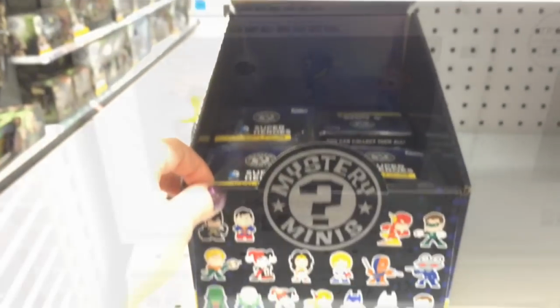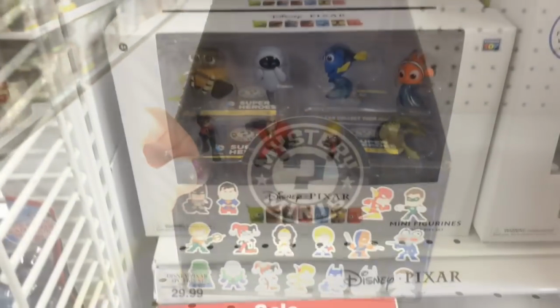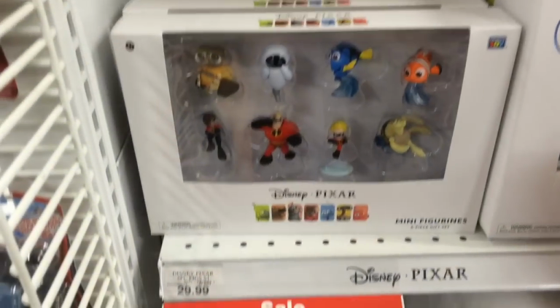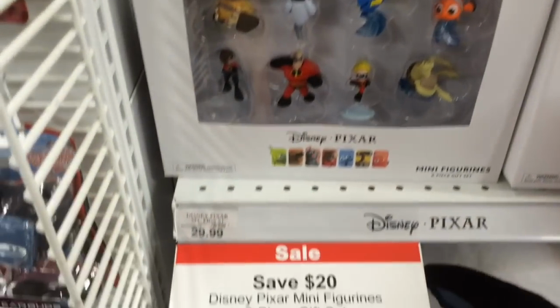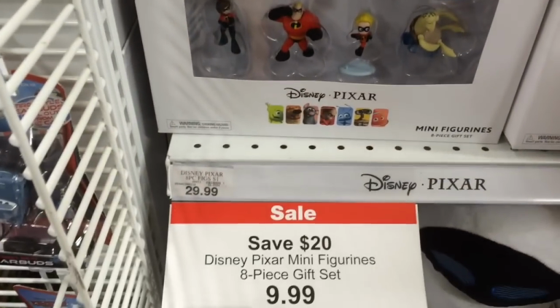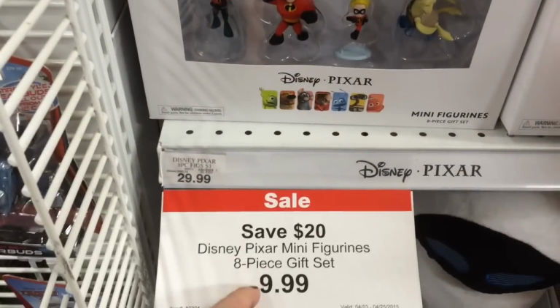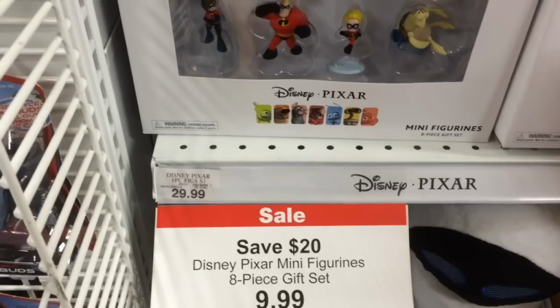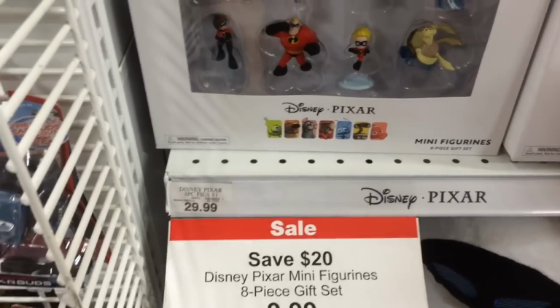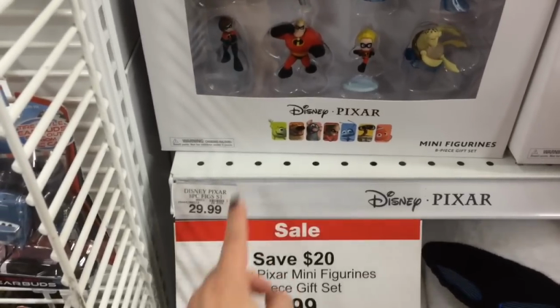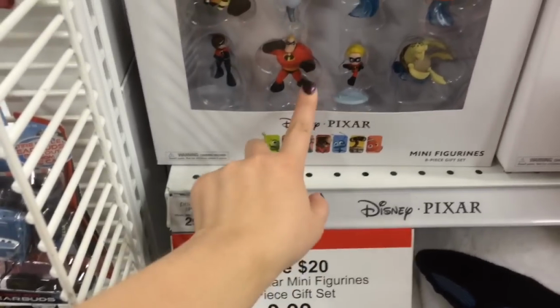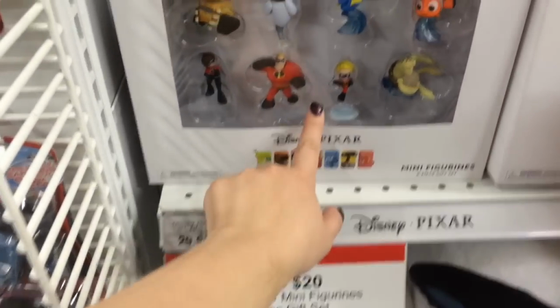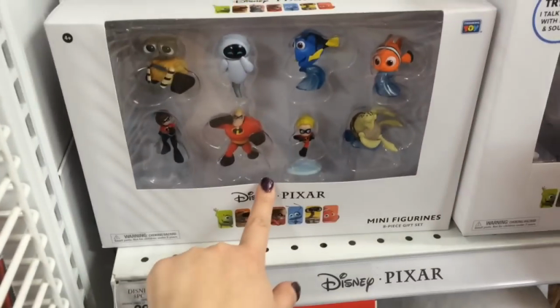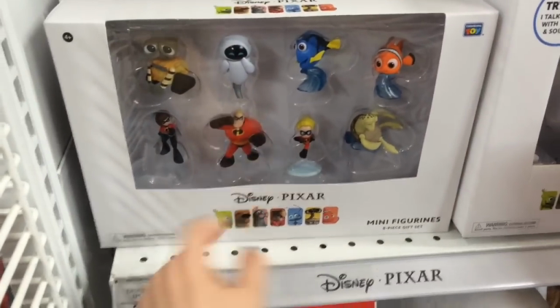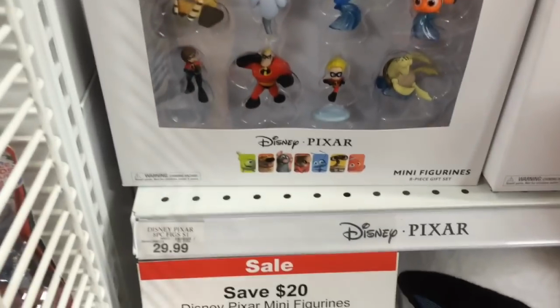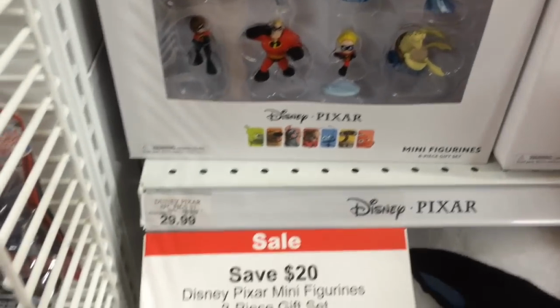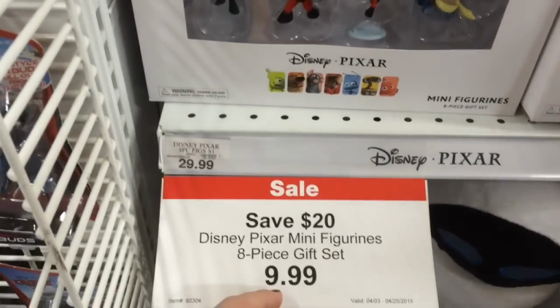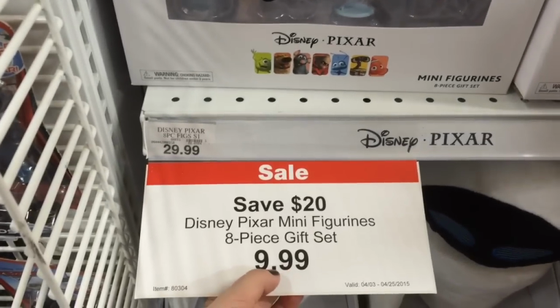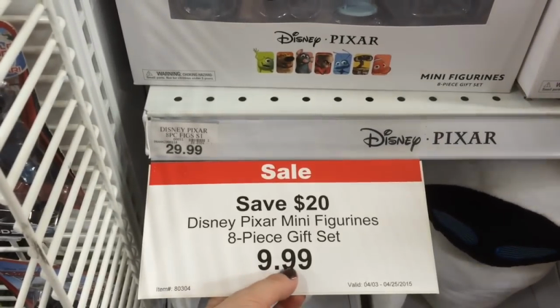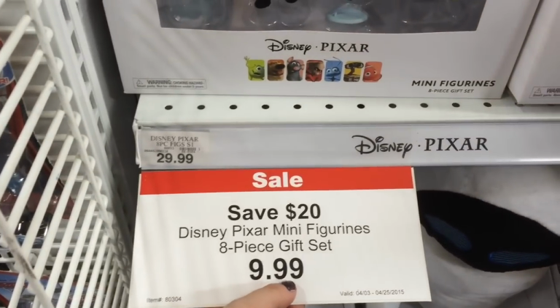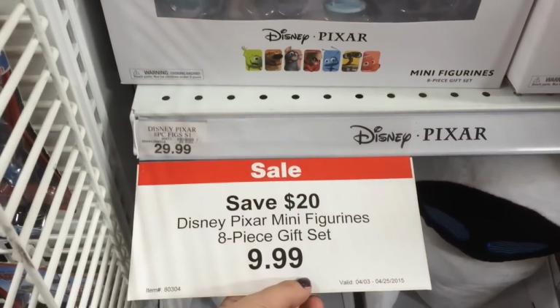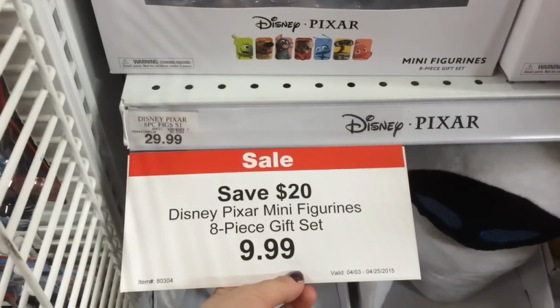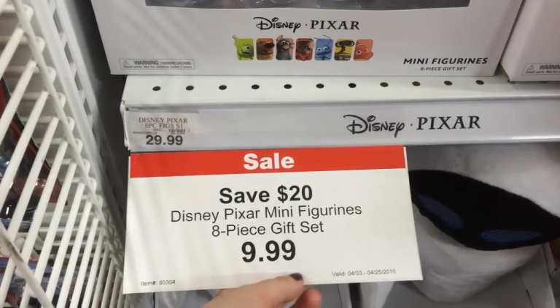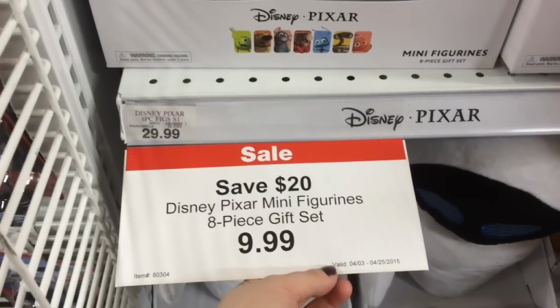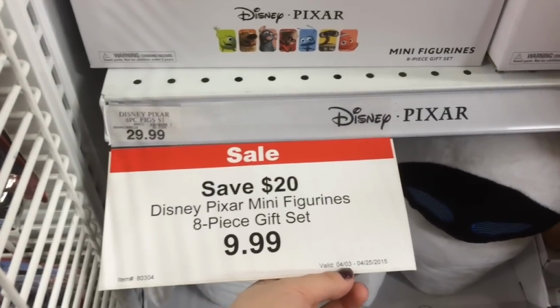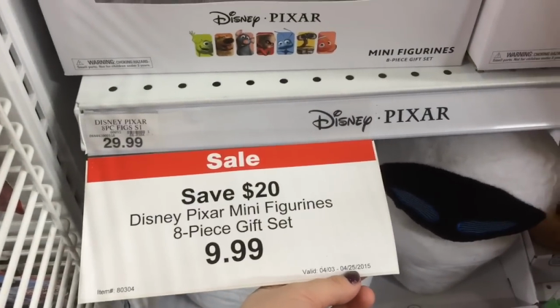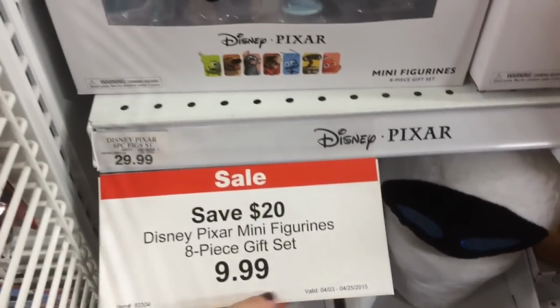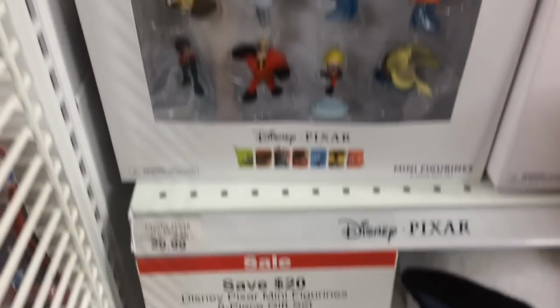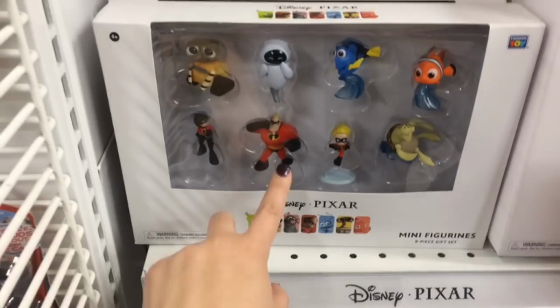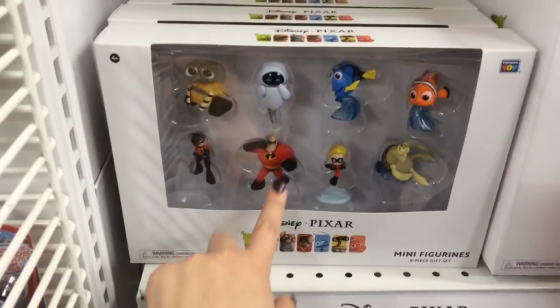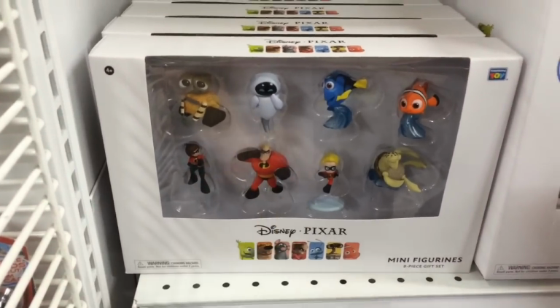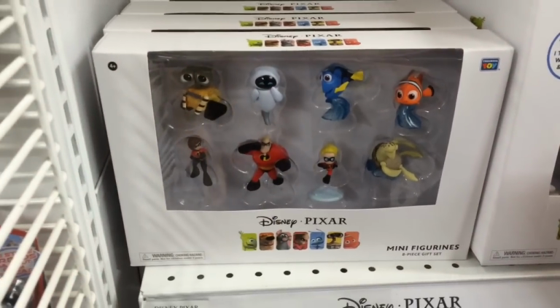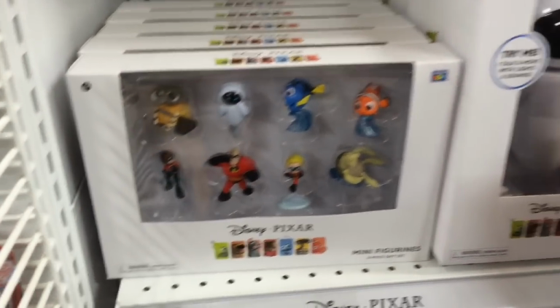I'm in the Pixar section at Toys R Us and they have a really good sale on these 8-piece figures. They're usually $30 and now they're only $9.99 until the 25th. That's a really good deal.